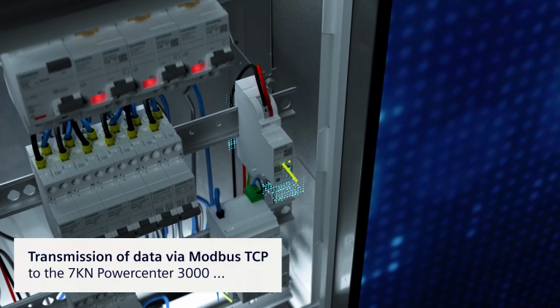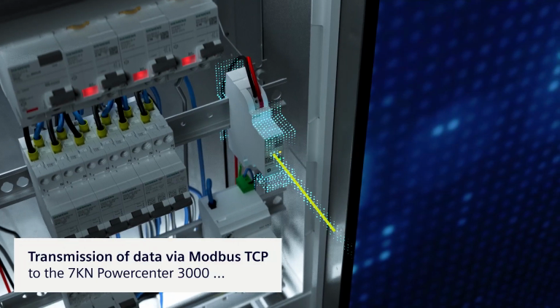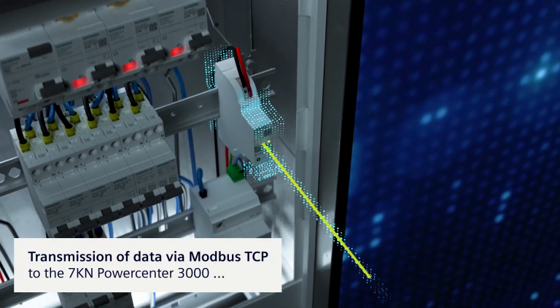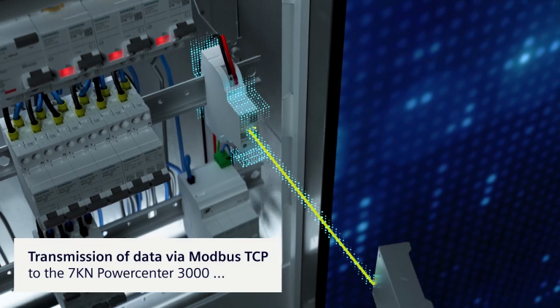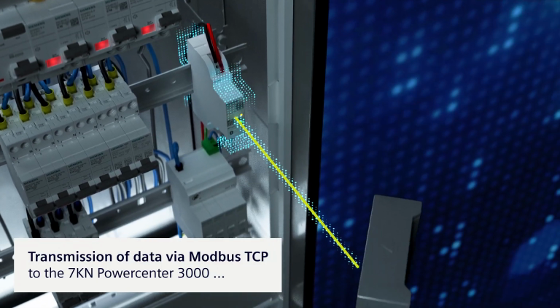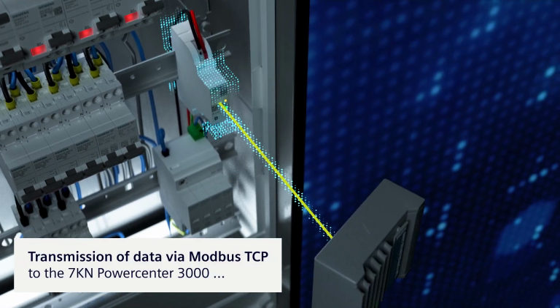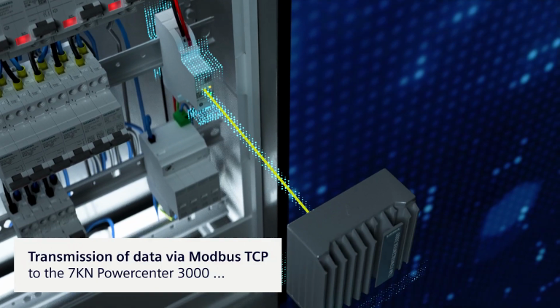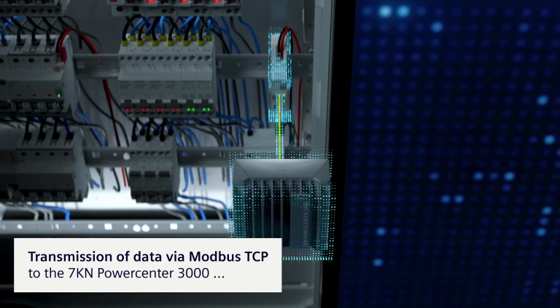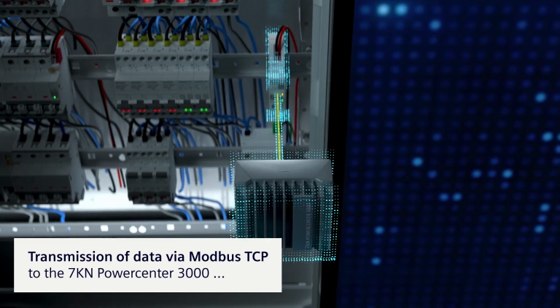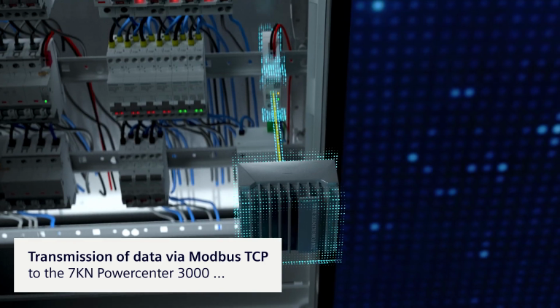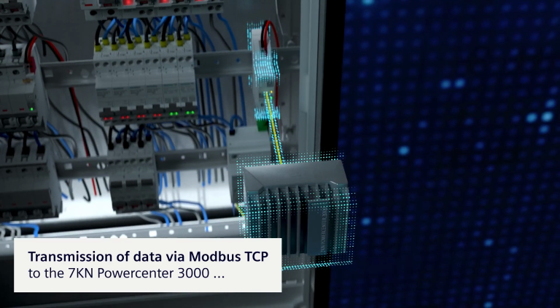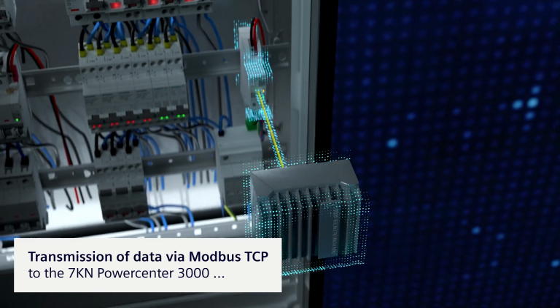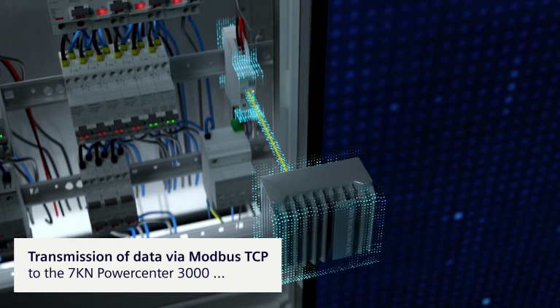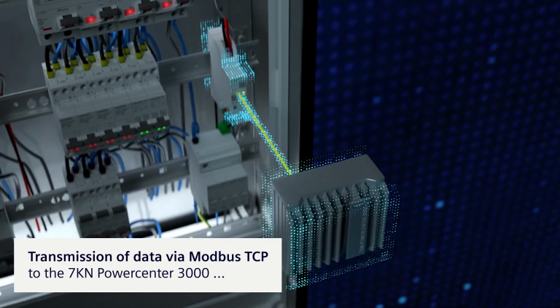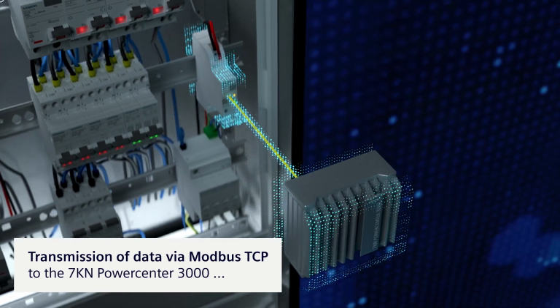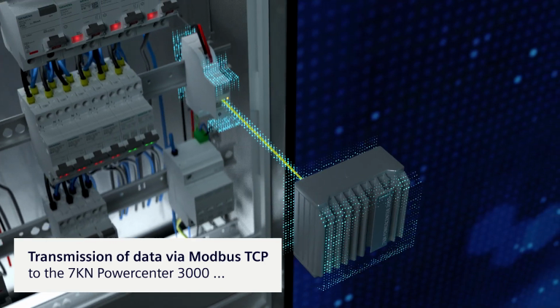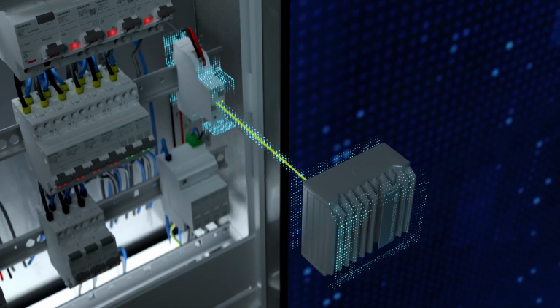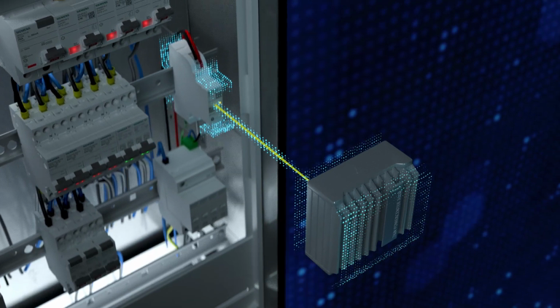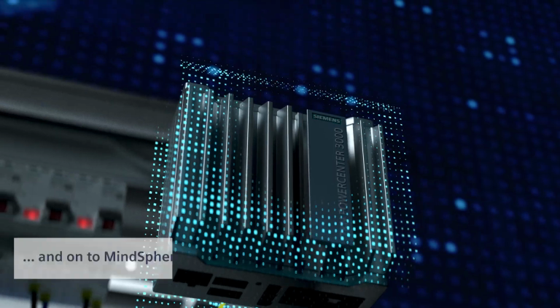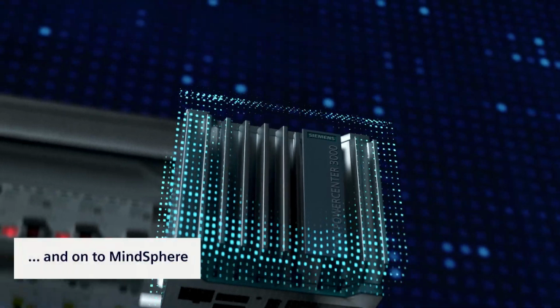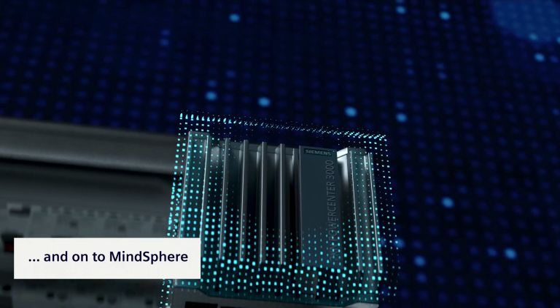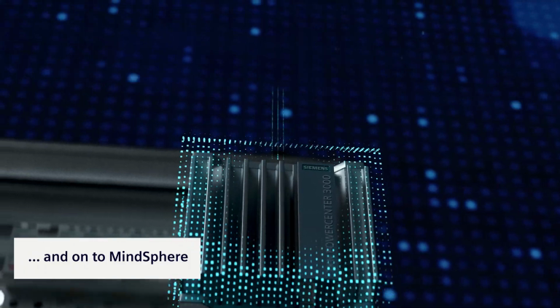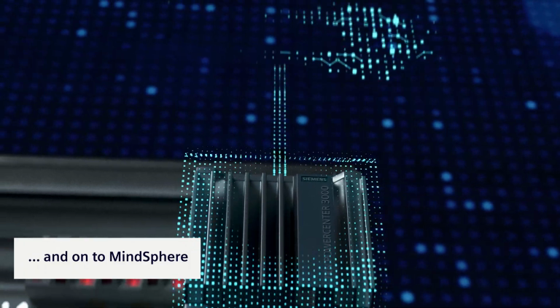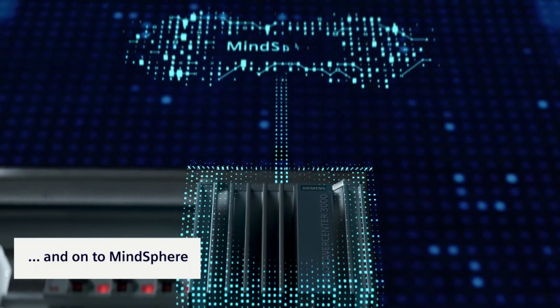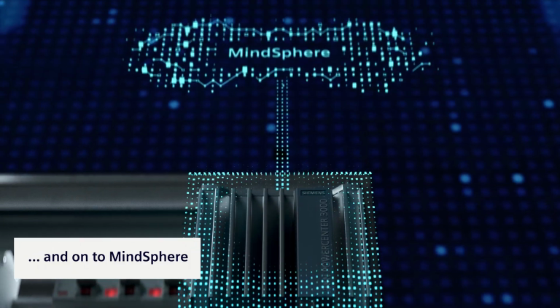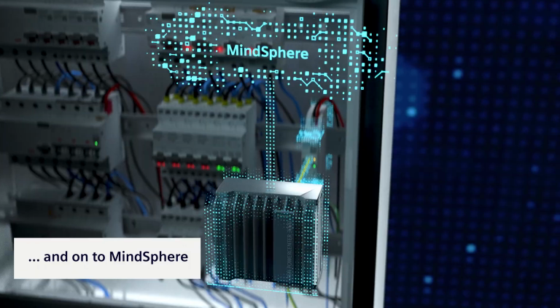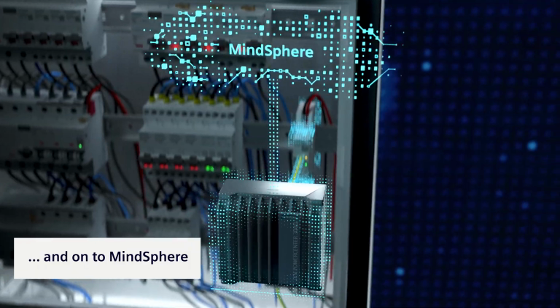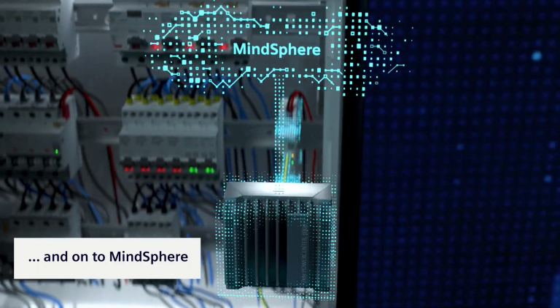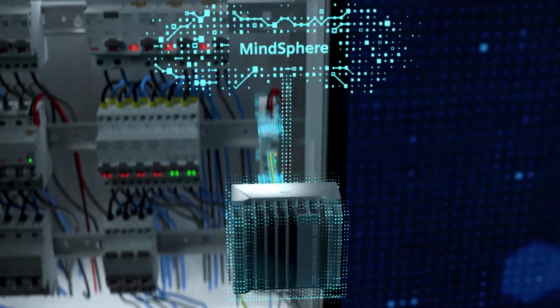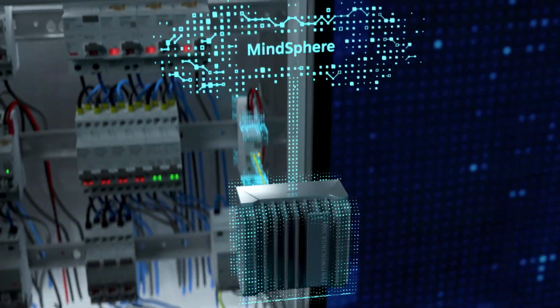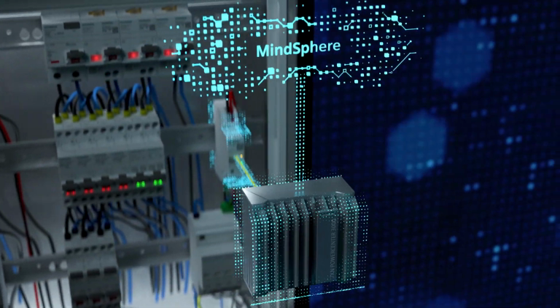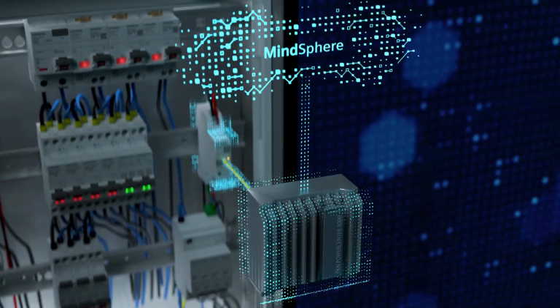Use of the 7KN PowerCenter 3000 IoT Data Platform opens up additional opportunities for data utilization, including individual cloud applications in MindSphere.